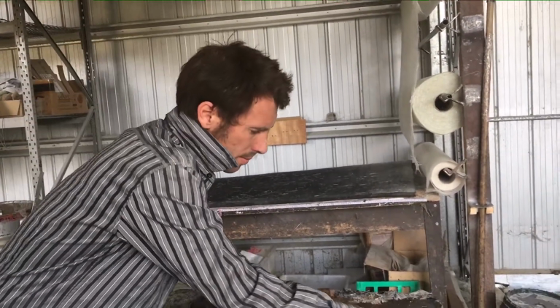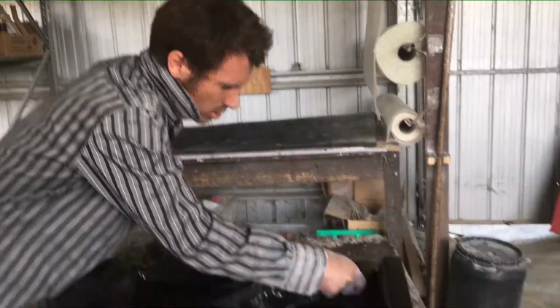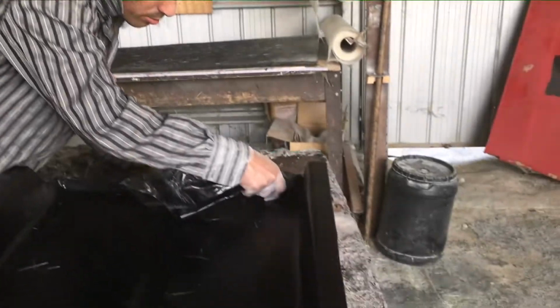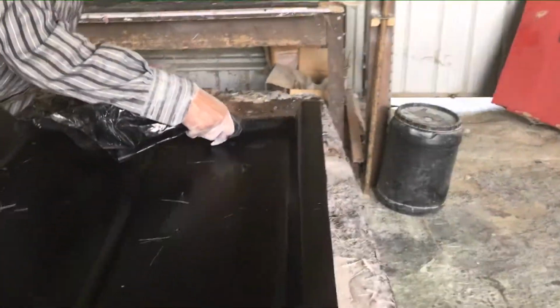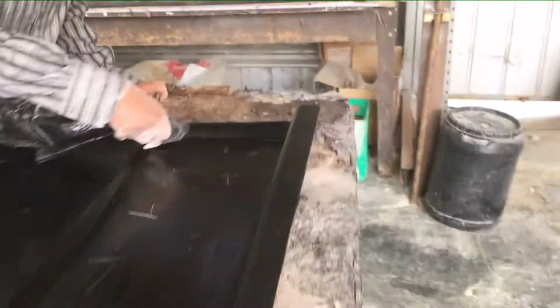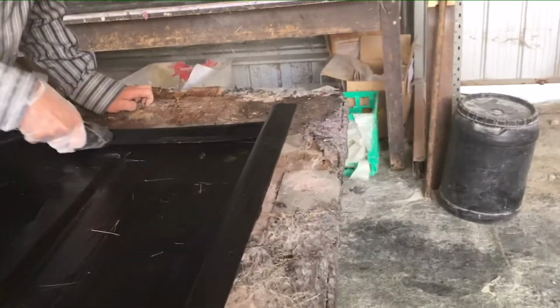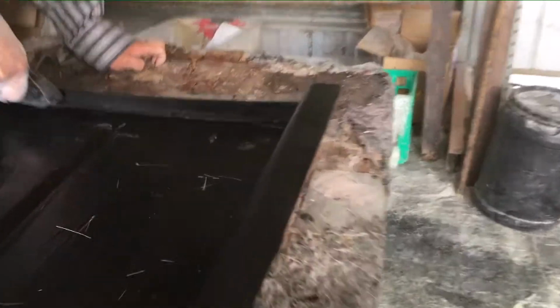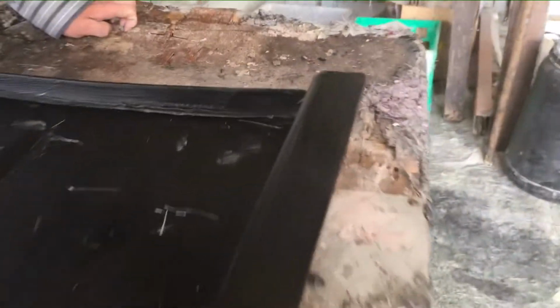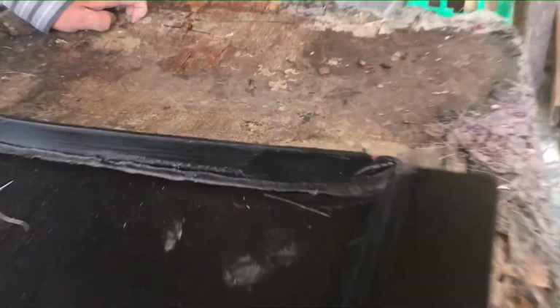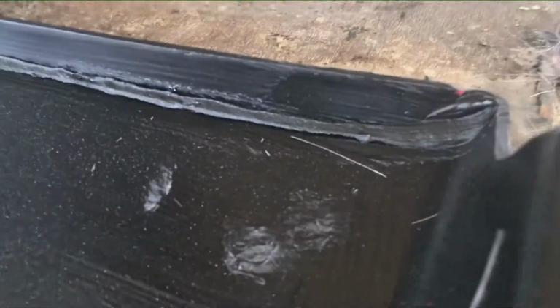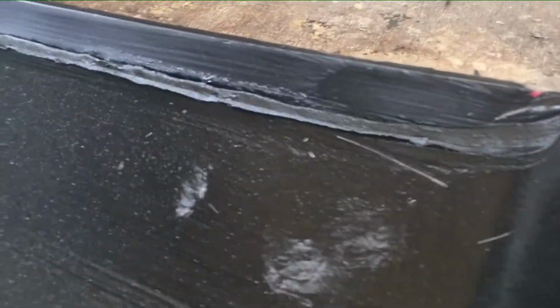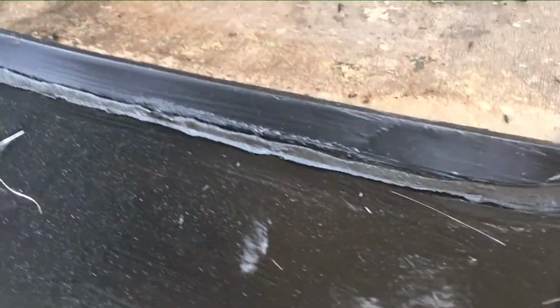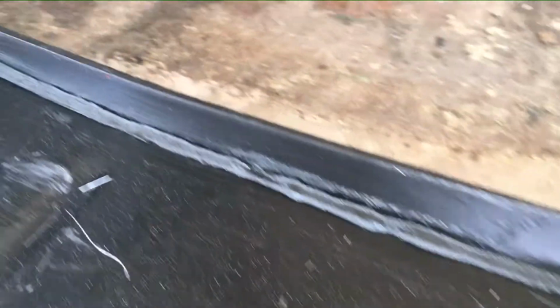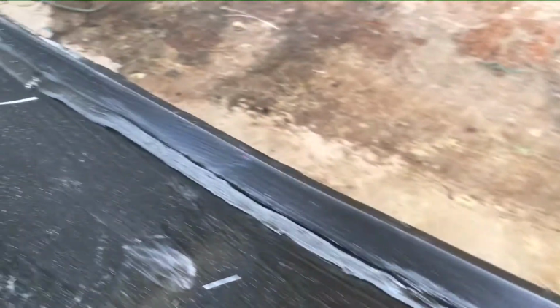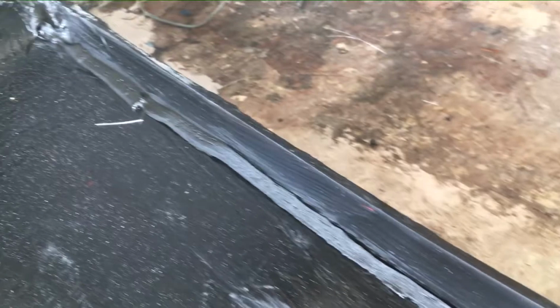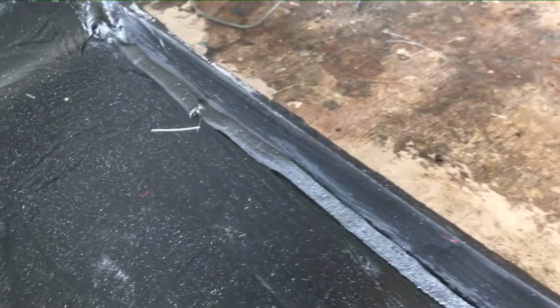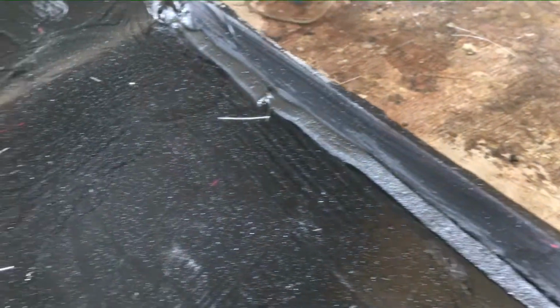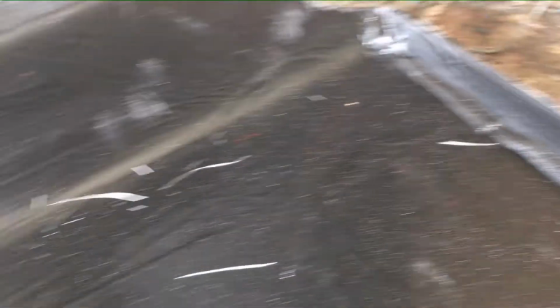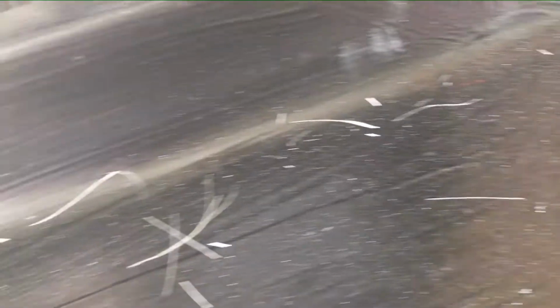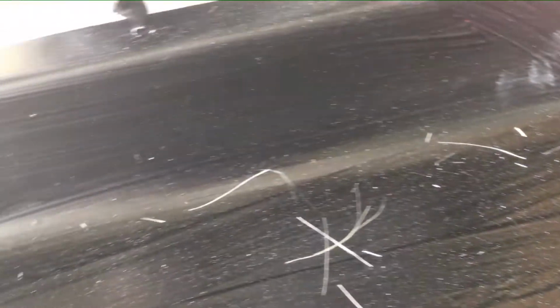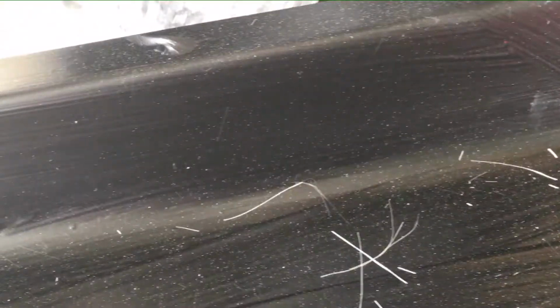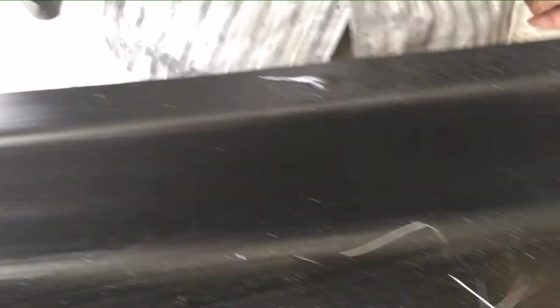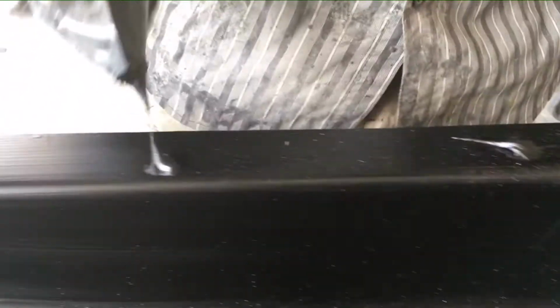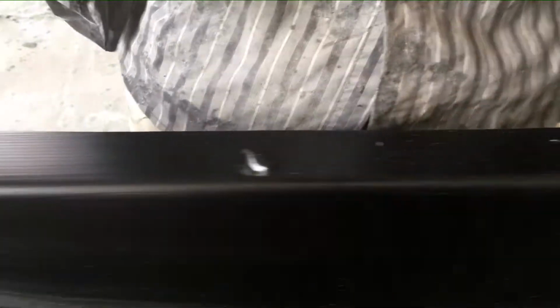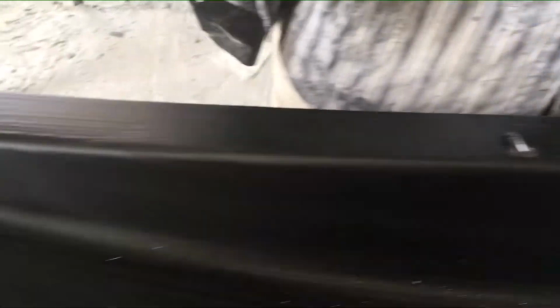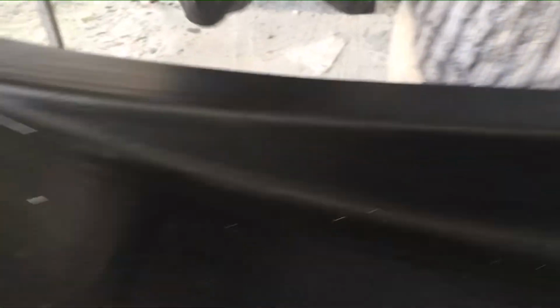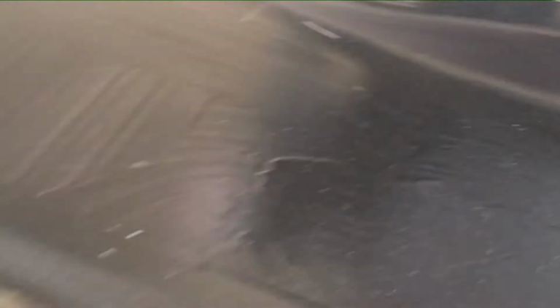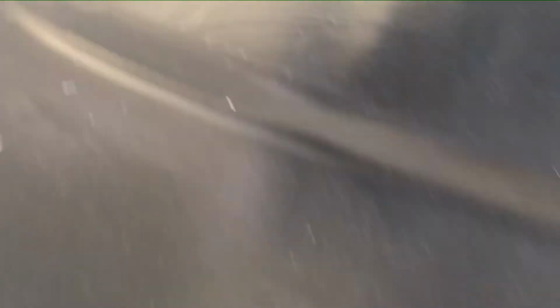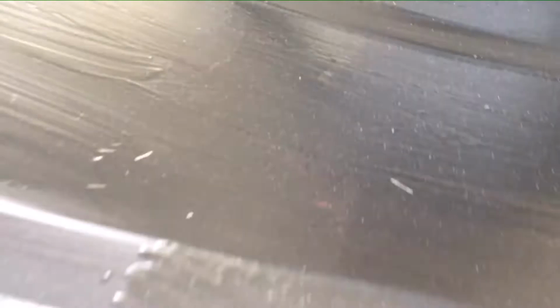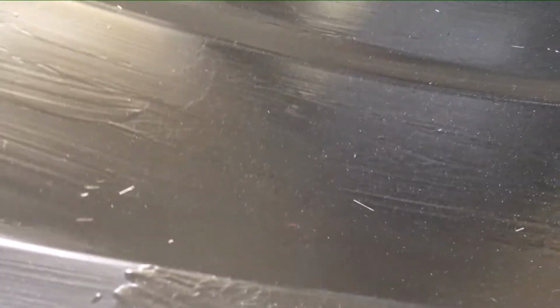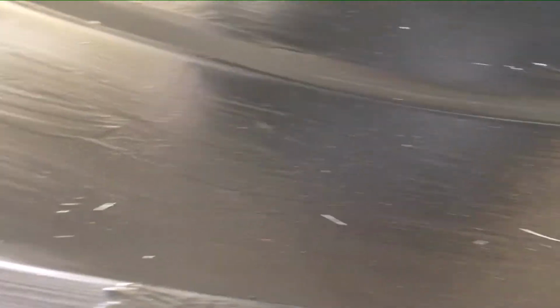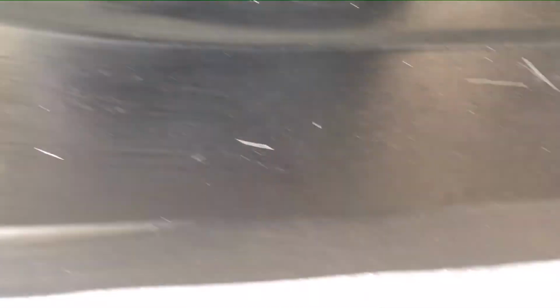Let's just apply a tiny bit of this here. It doesn't have to be a lot because it doesn't take much to take the radius away. We've got a little dimple there — I'm going to put a couple of tiny bits there, and then that's about all we need on this job.